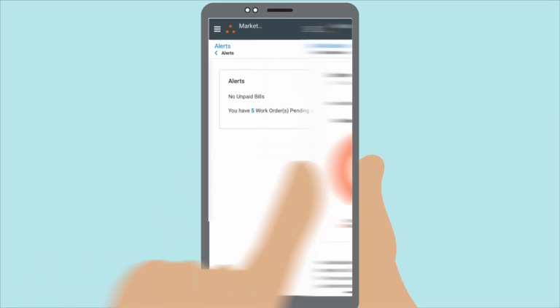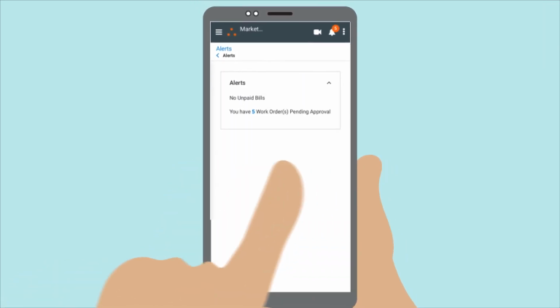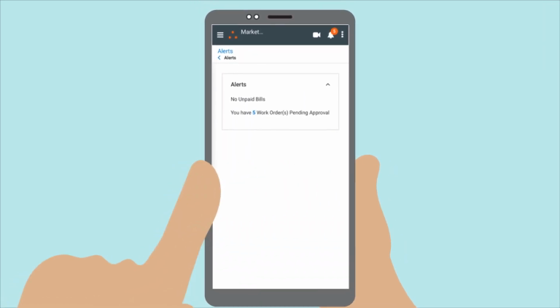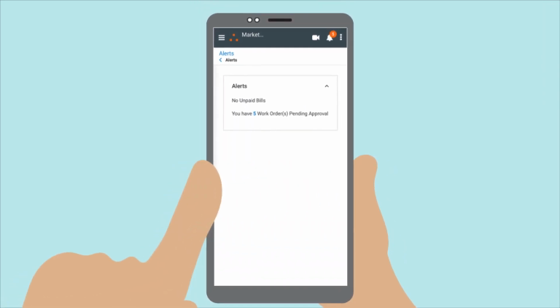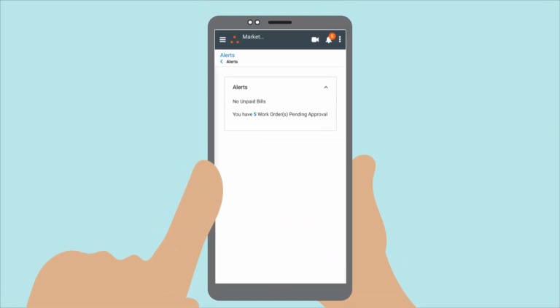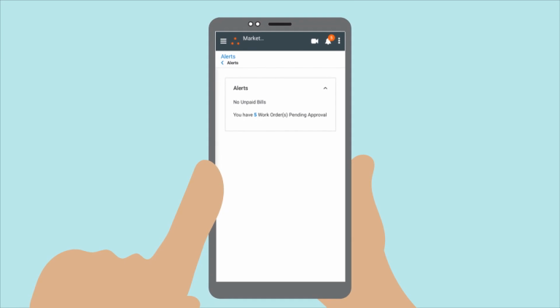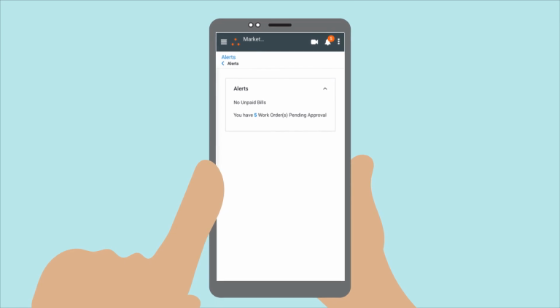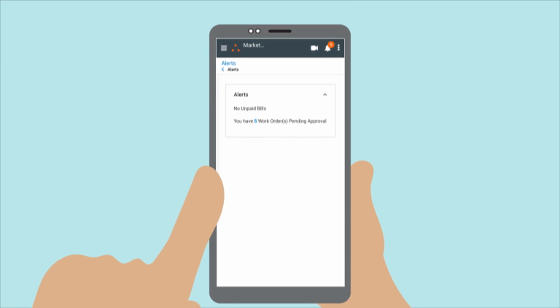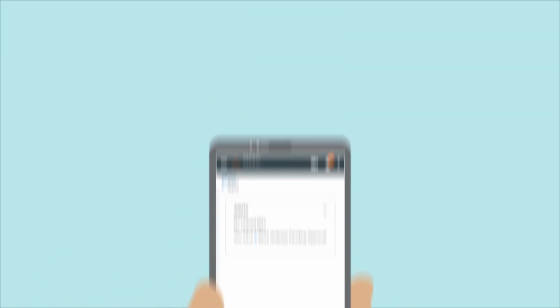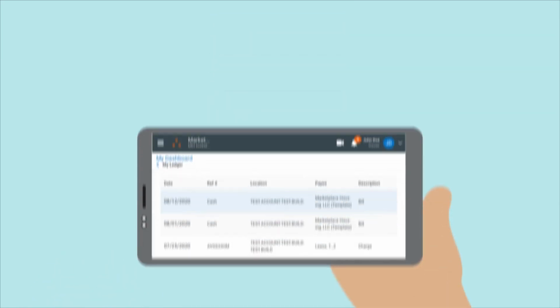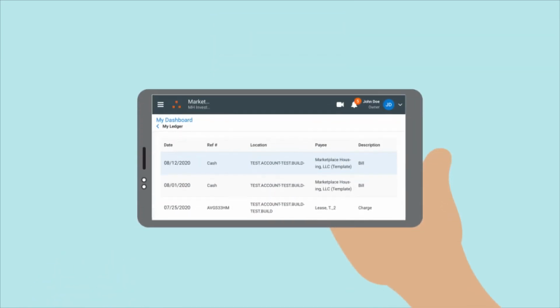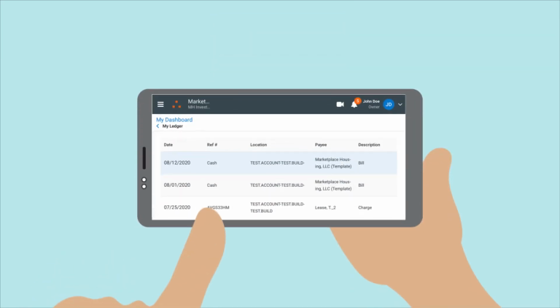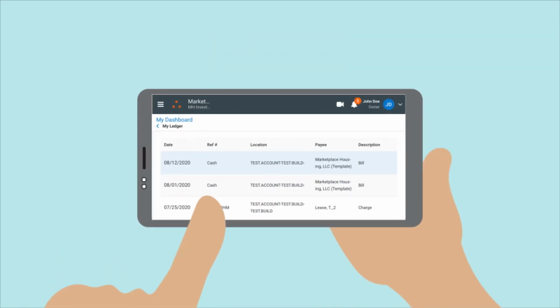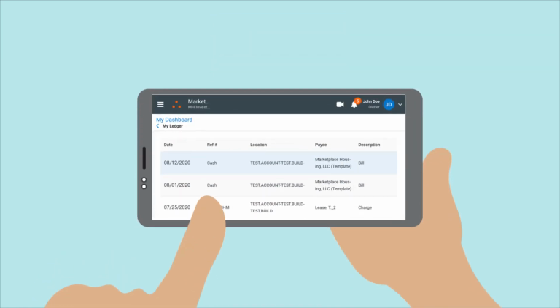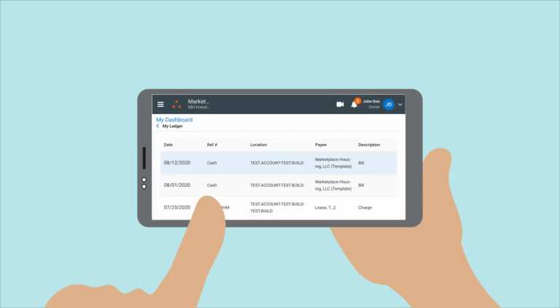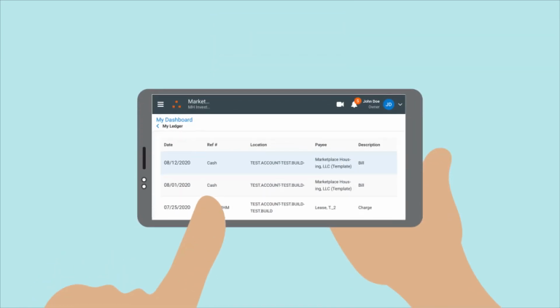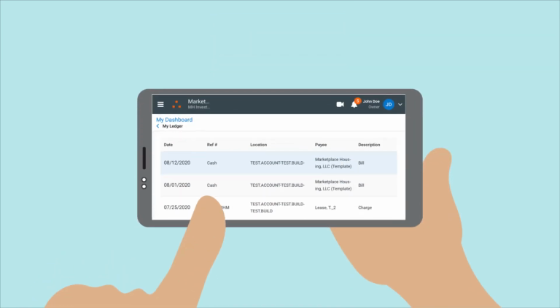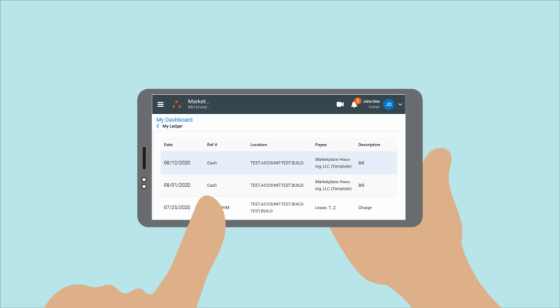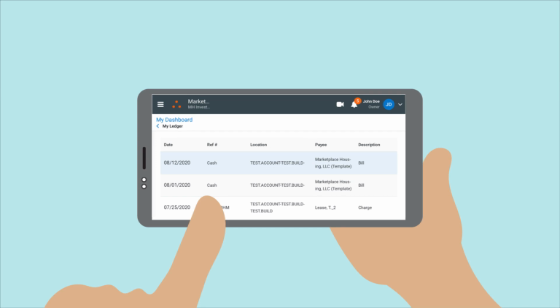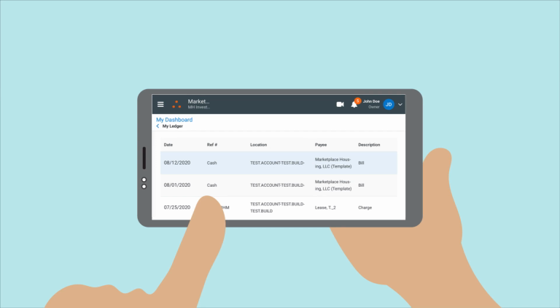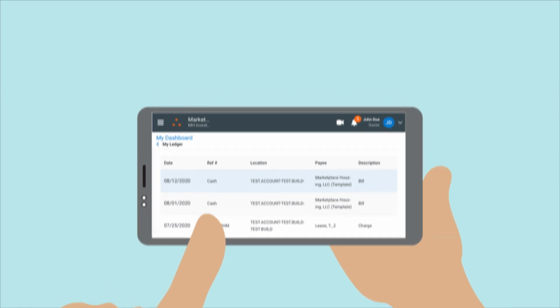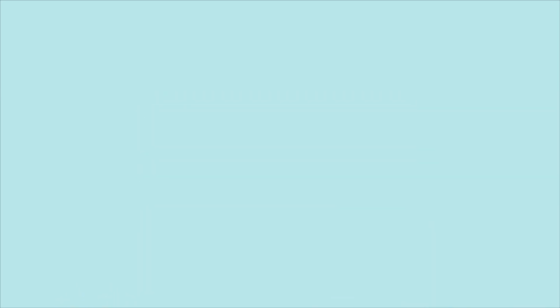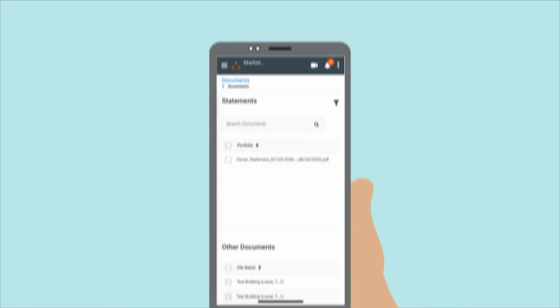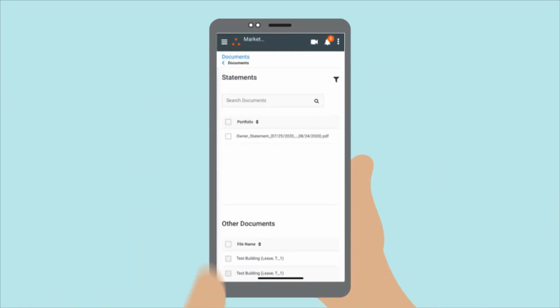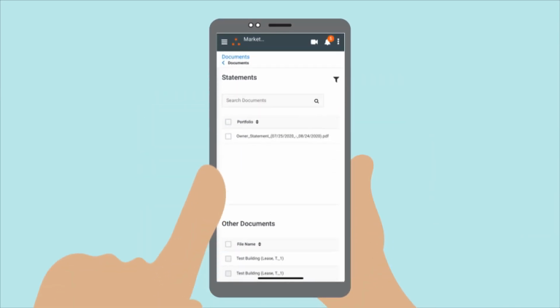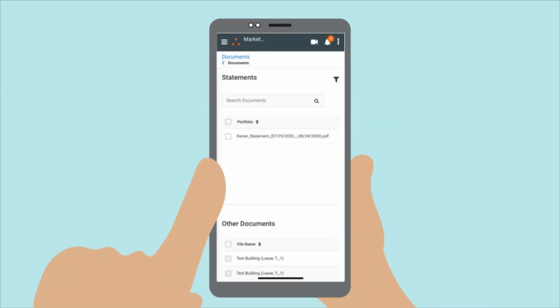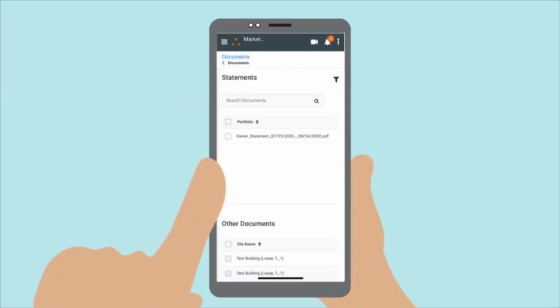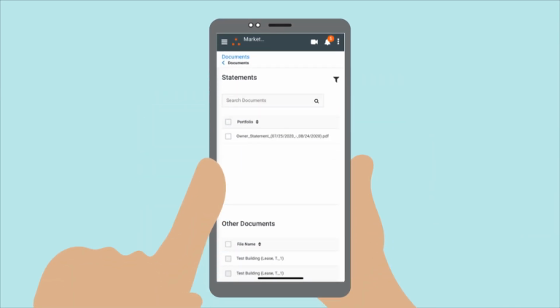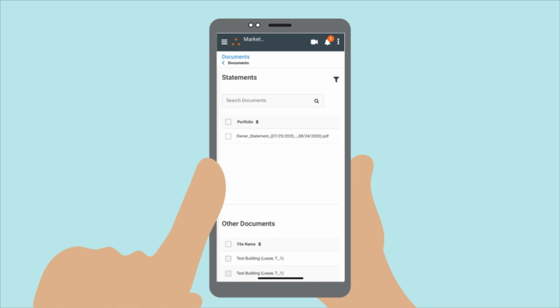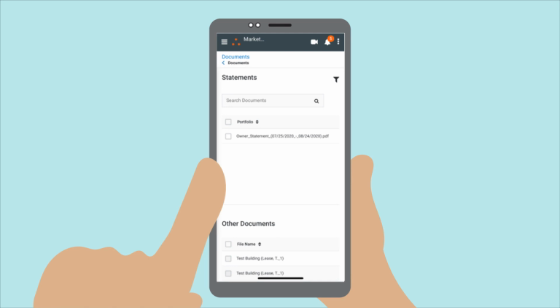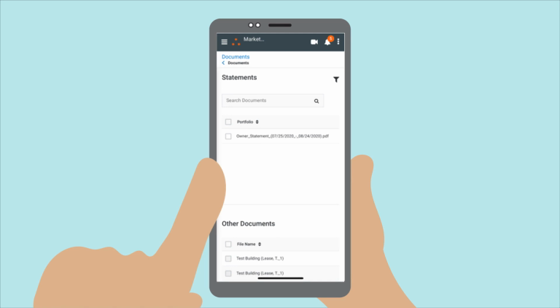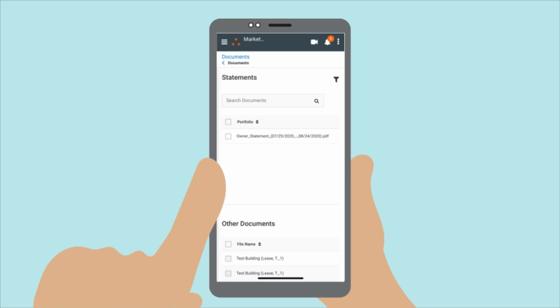The bell will show you any new and important alerts. Under the My Ledger tab, you'll find a more detailed overview of your income and expenses for the given date range, and all of your monthly statements and inspection reports will be stored under the Documents tab for quick access.